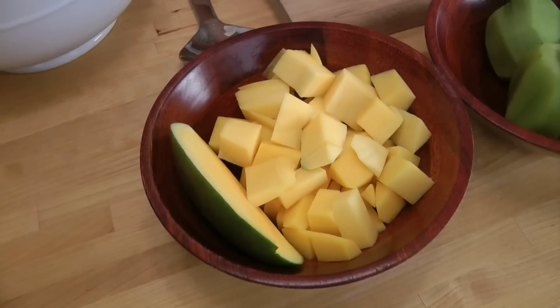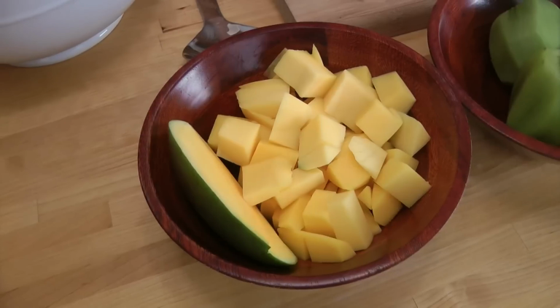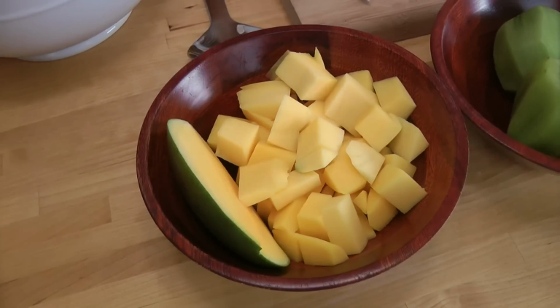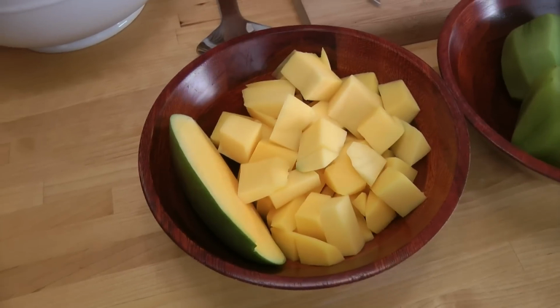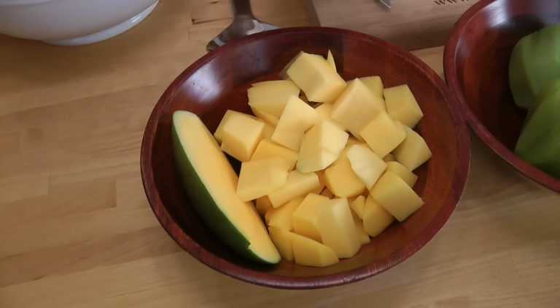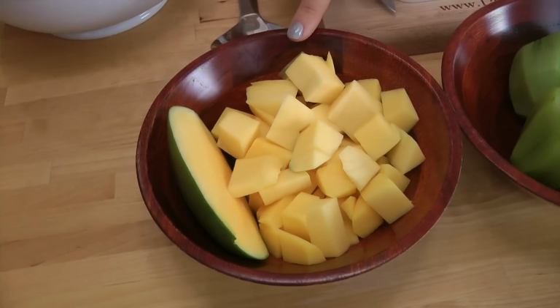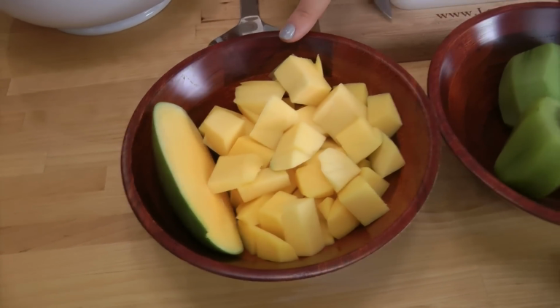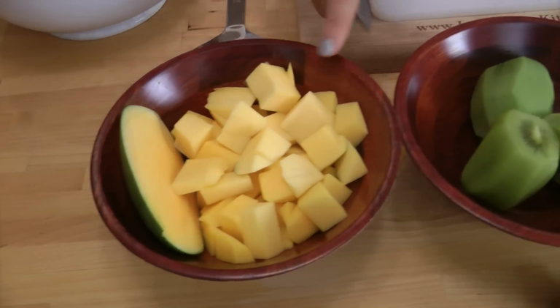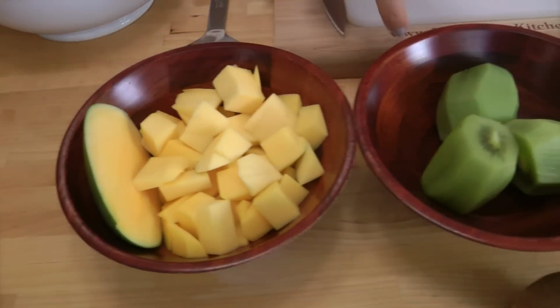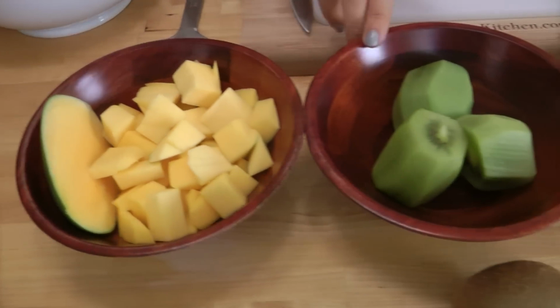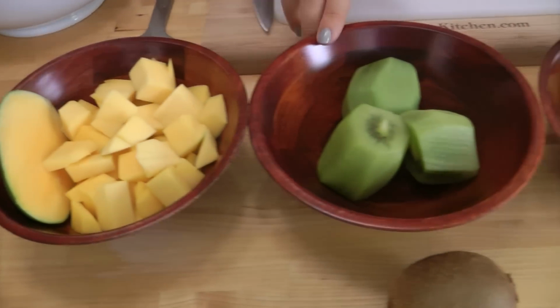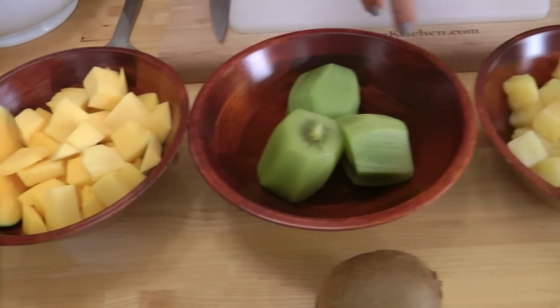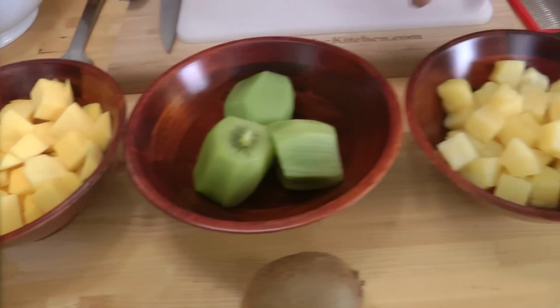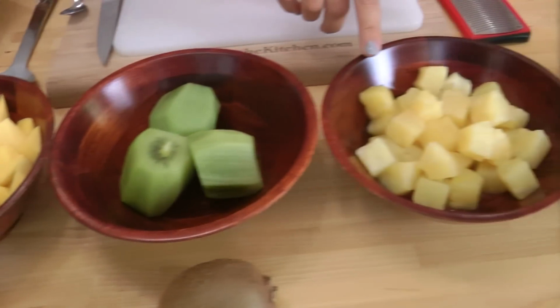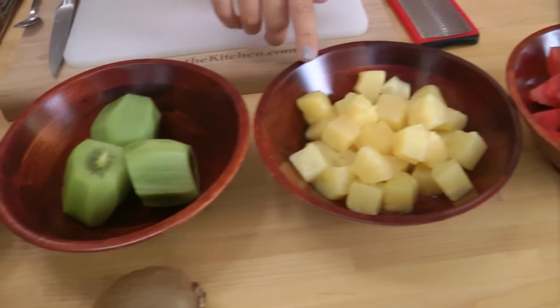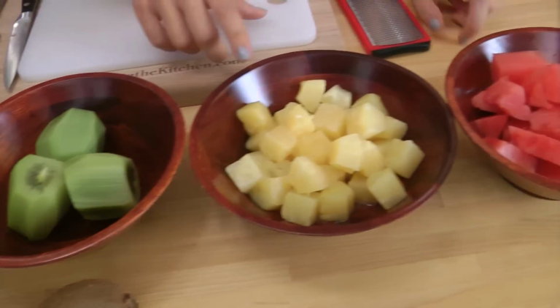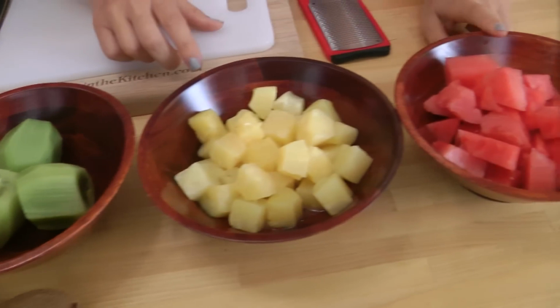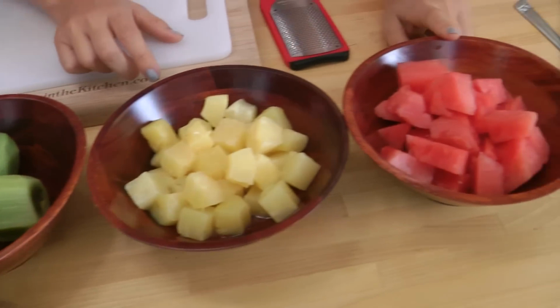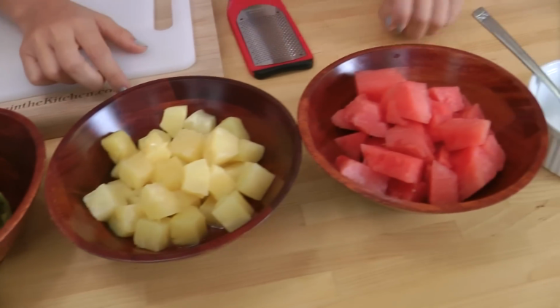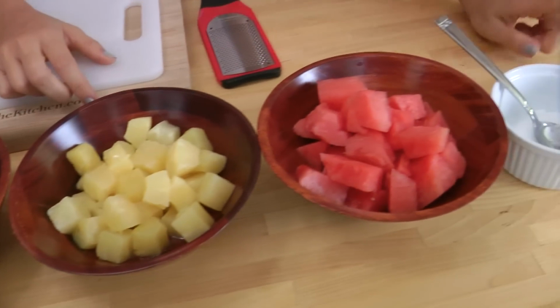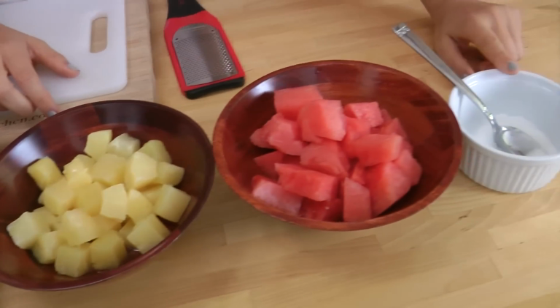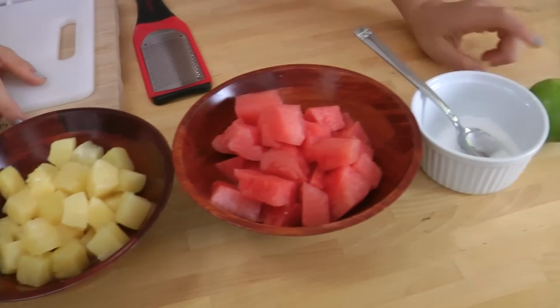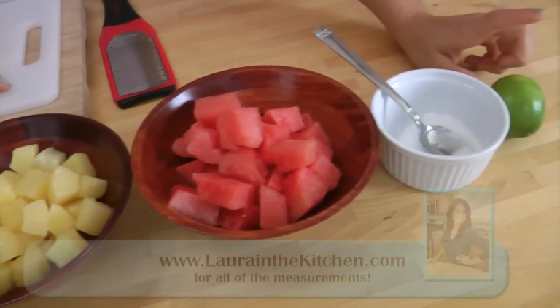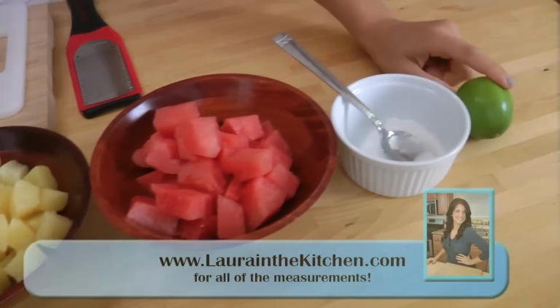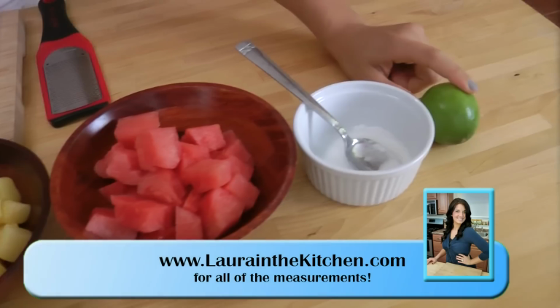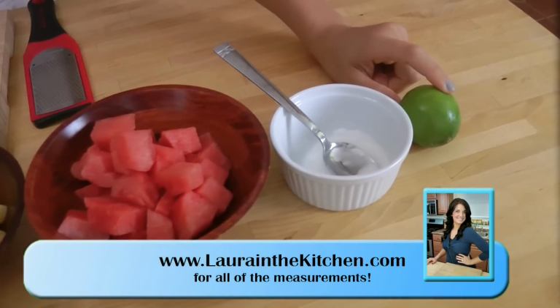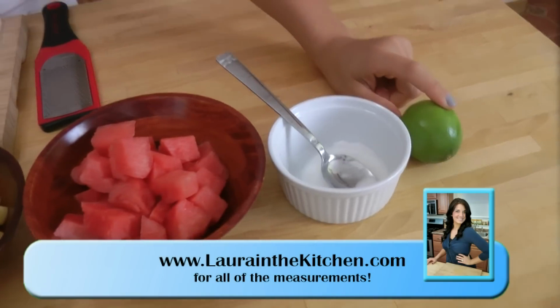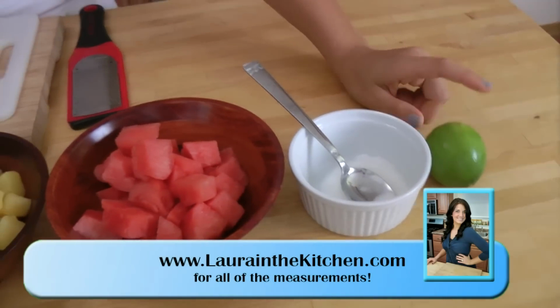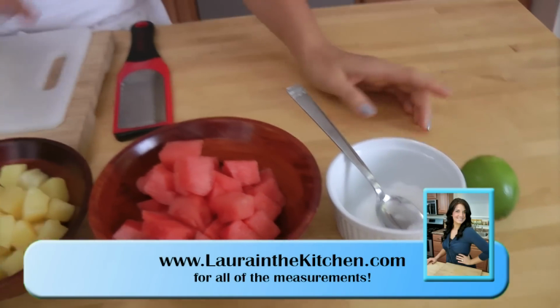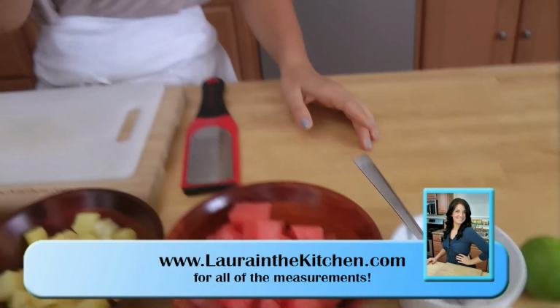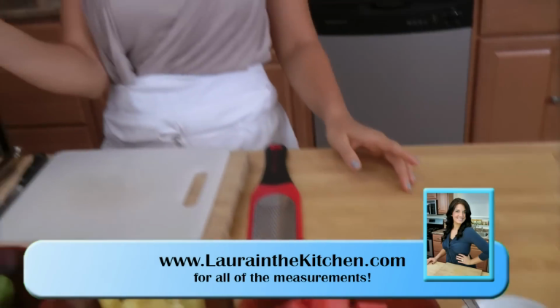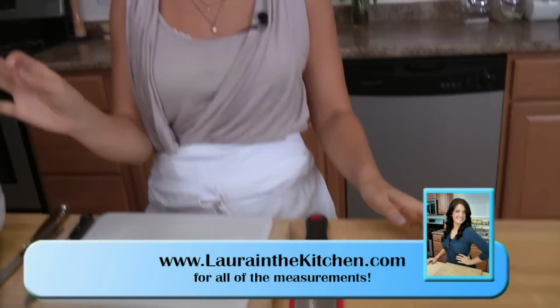You're going to need some fresh mango, kiwi, pineapple, watermelon, some sugar, and lime. That's it — it's as easy as that.